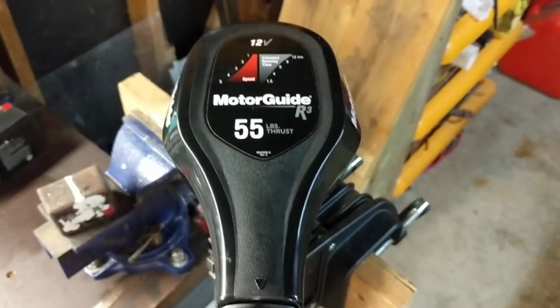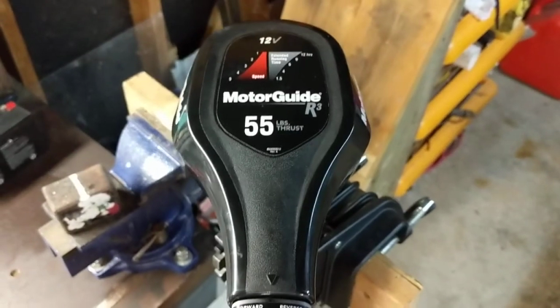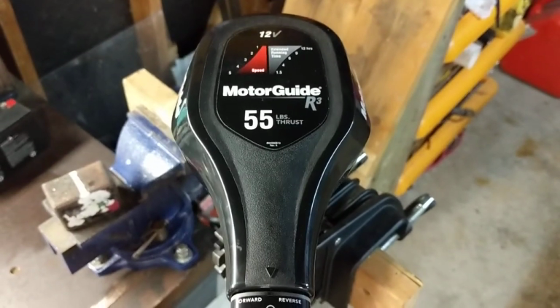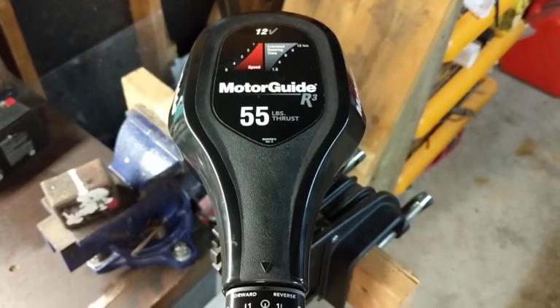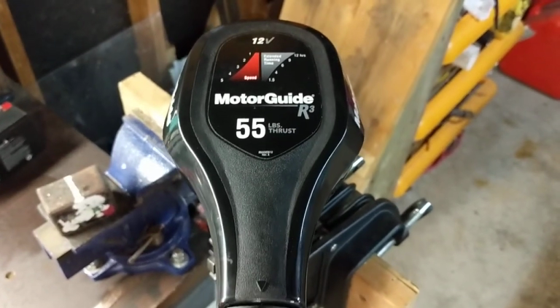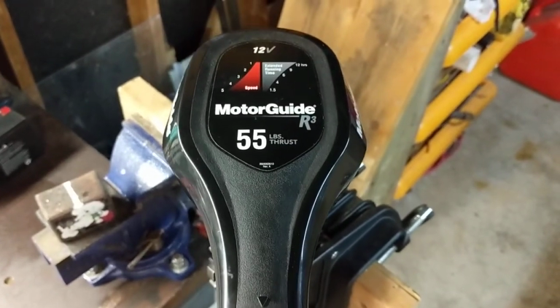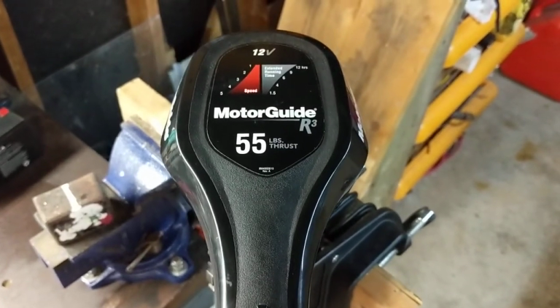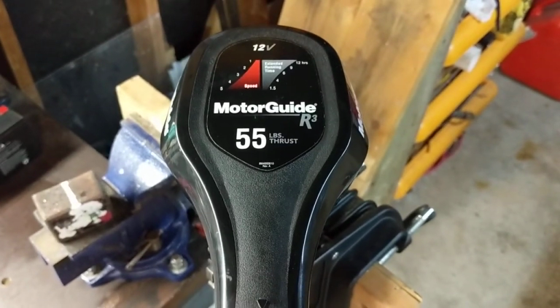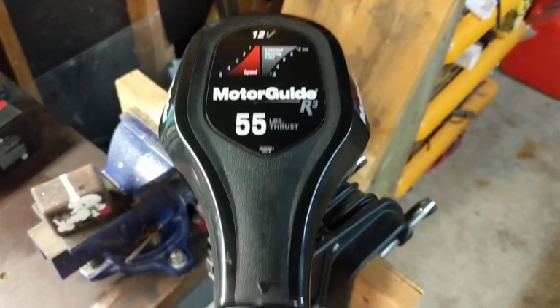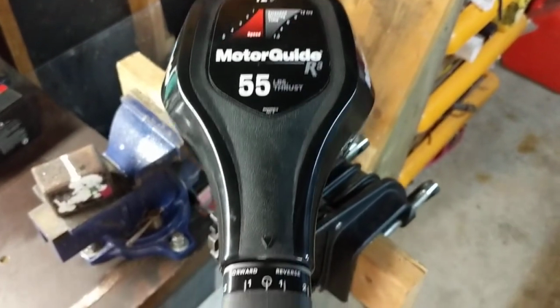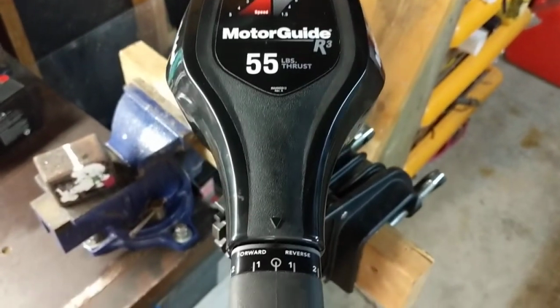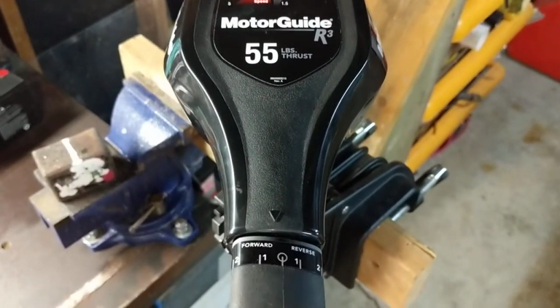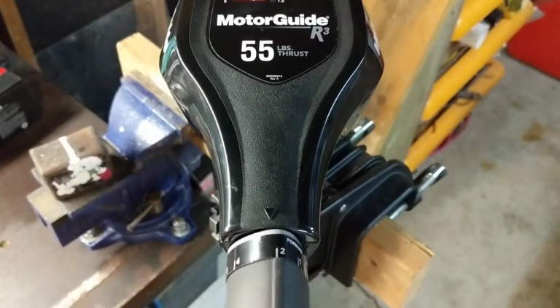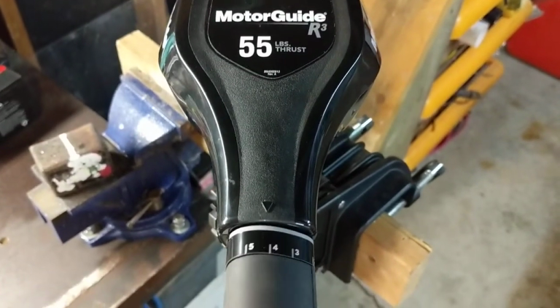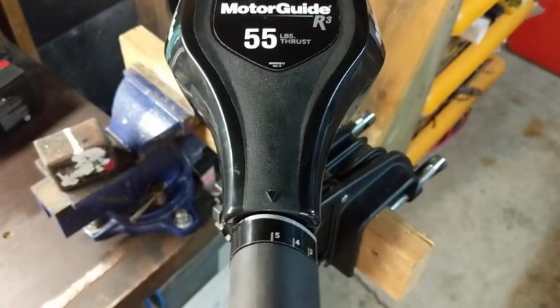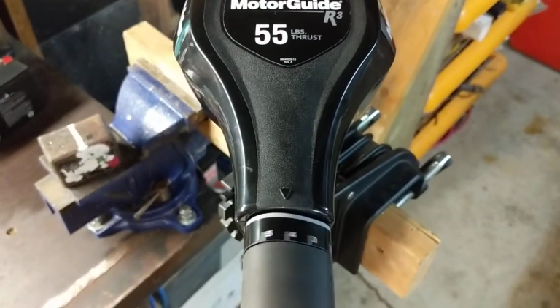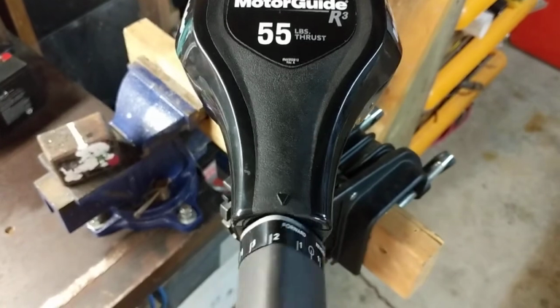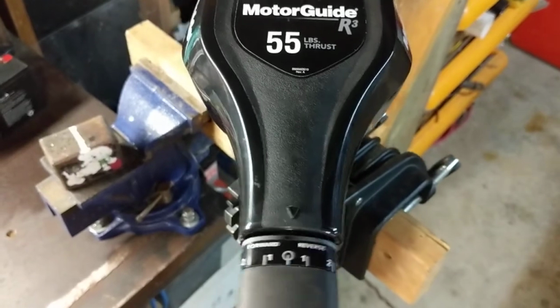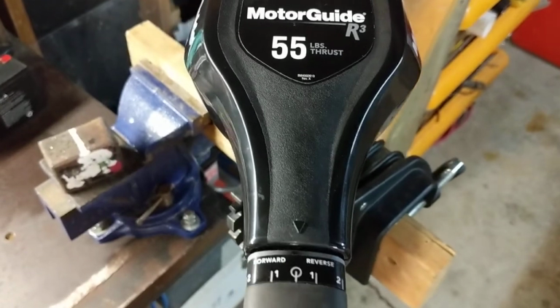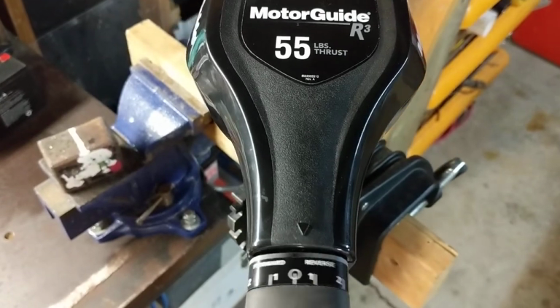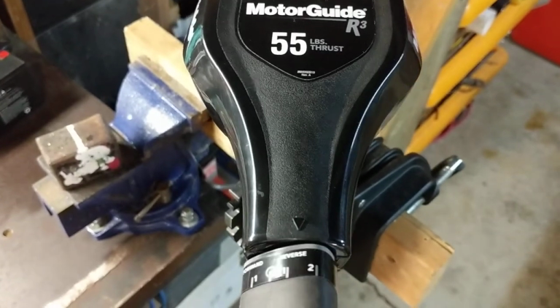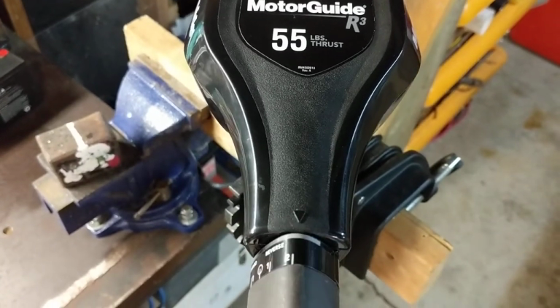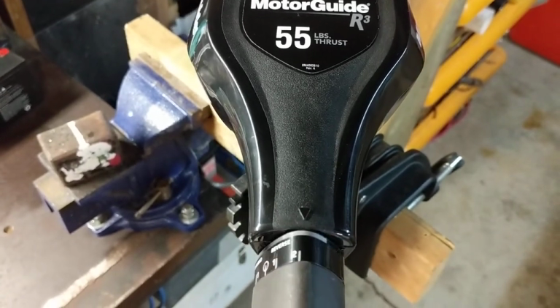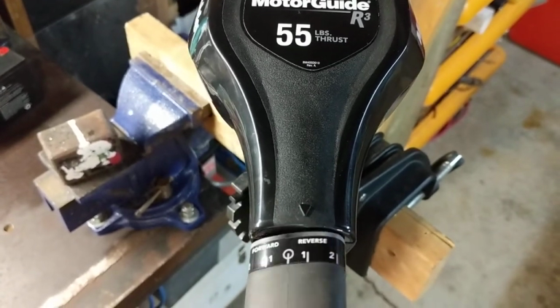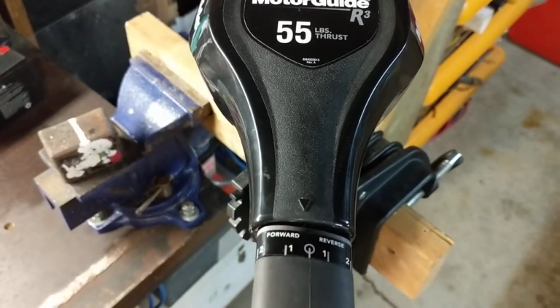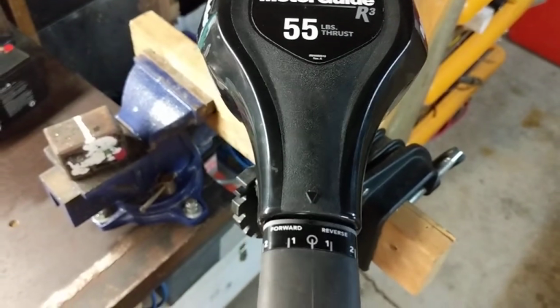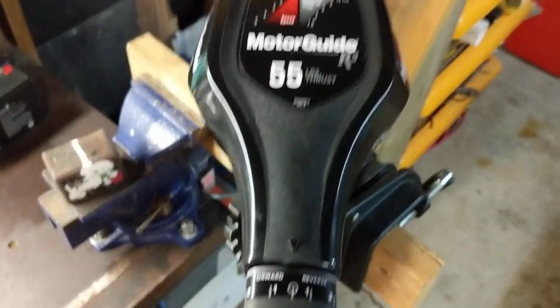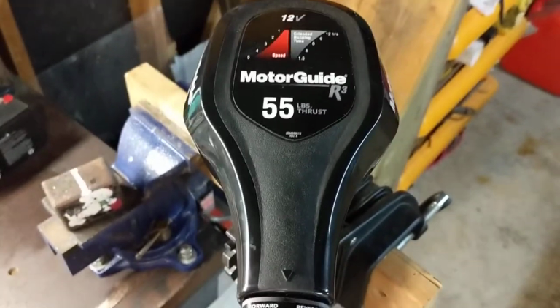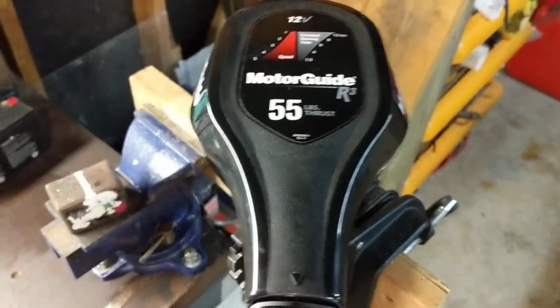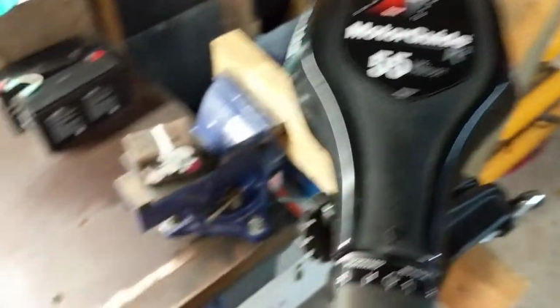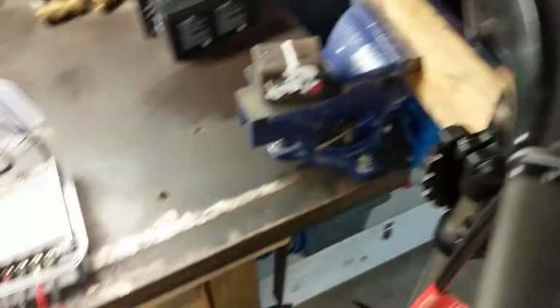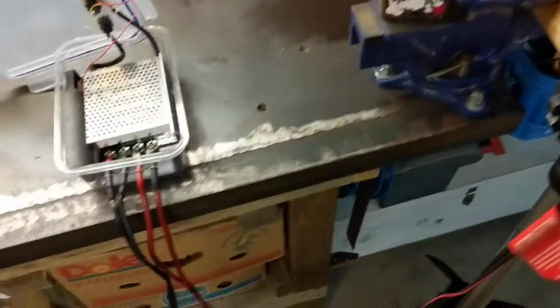Hello, have you ever wondered how to turn your fixed speed trolling motor — like this one — with 5-4-2 reverse, into an infinitely adjustable trolling motor?